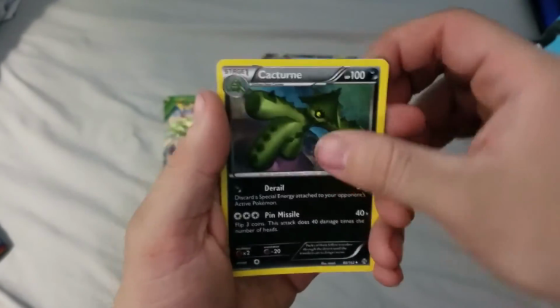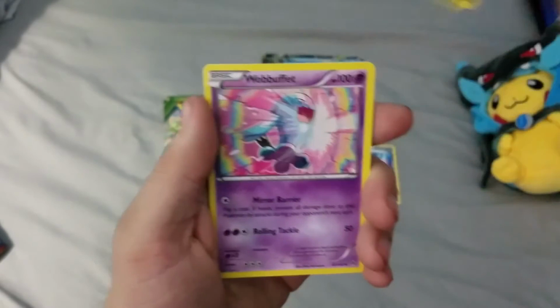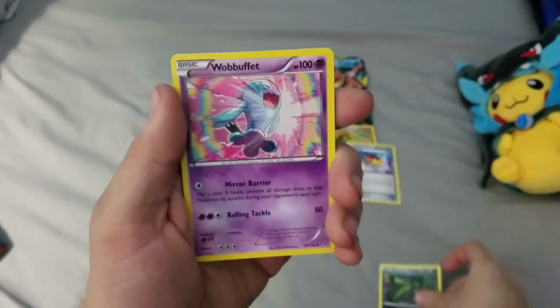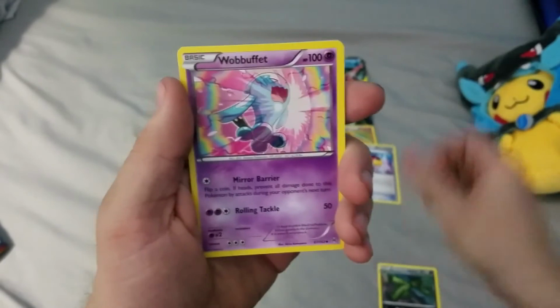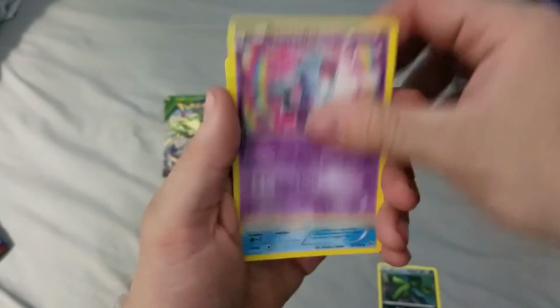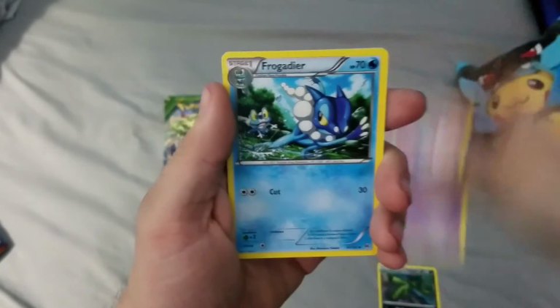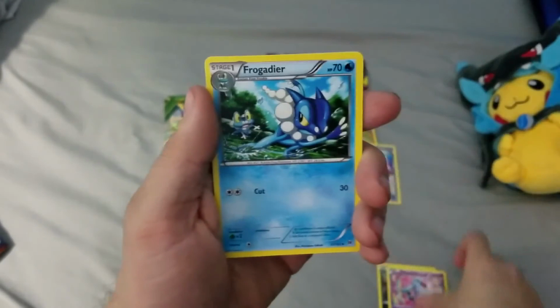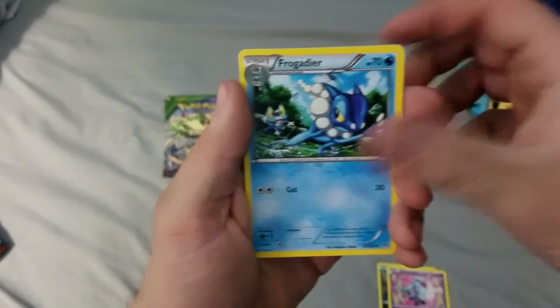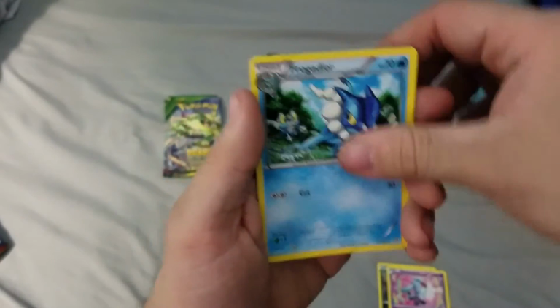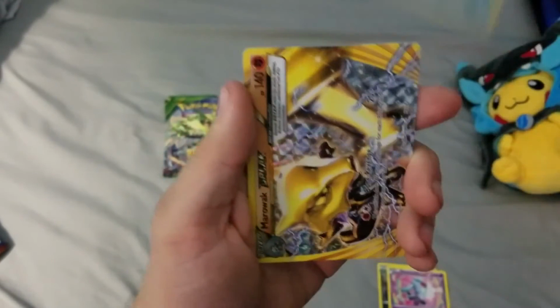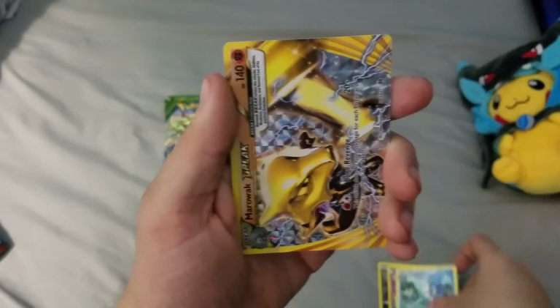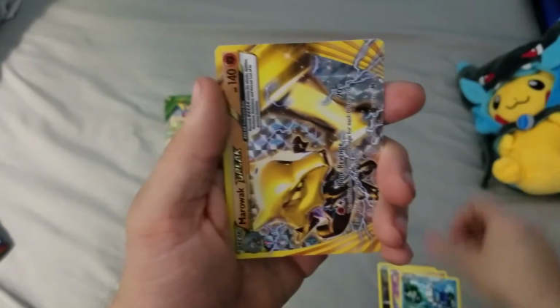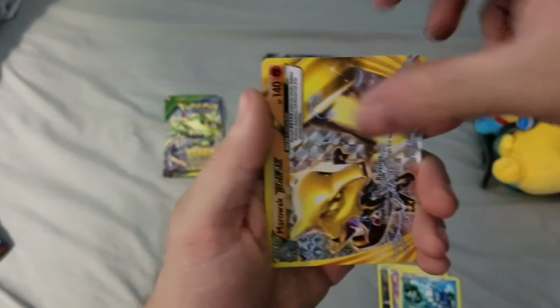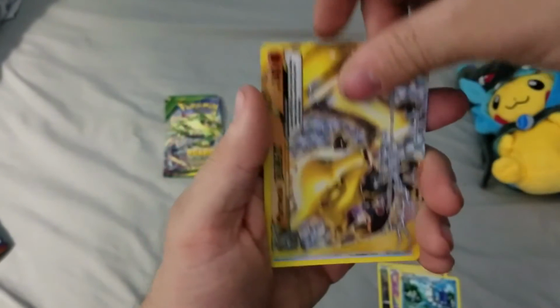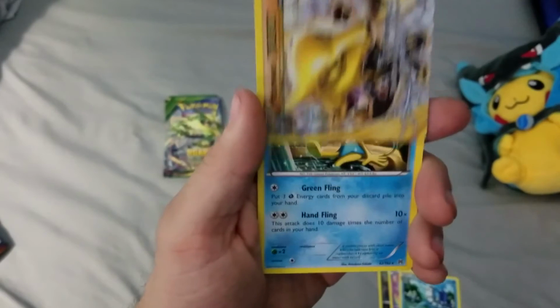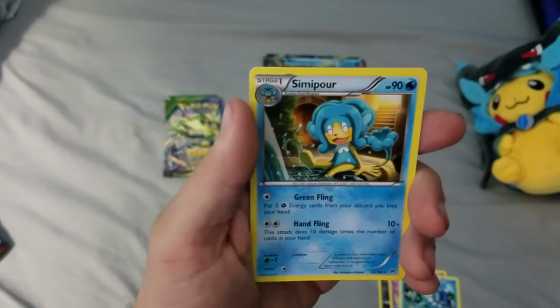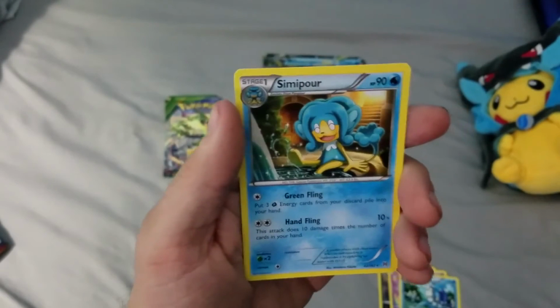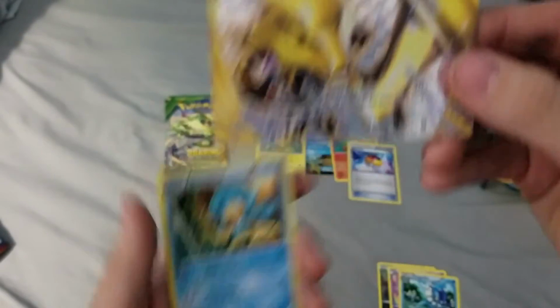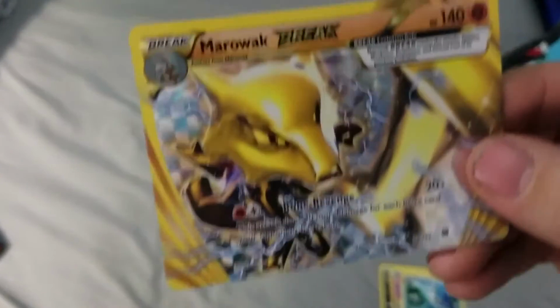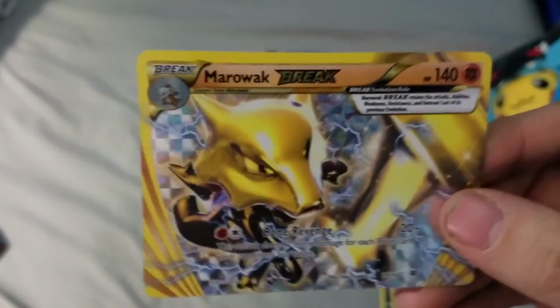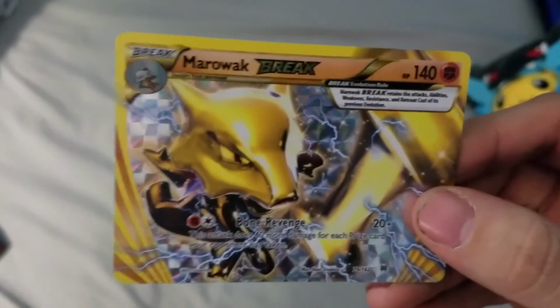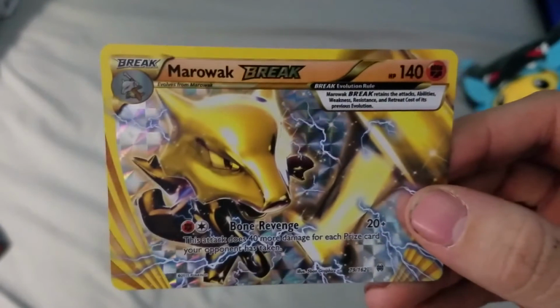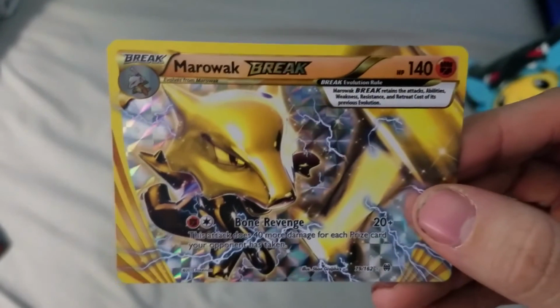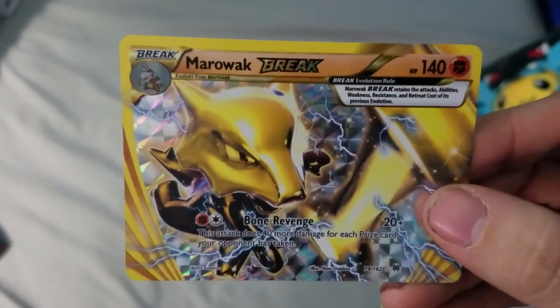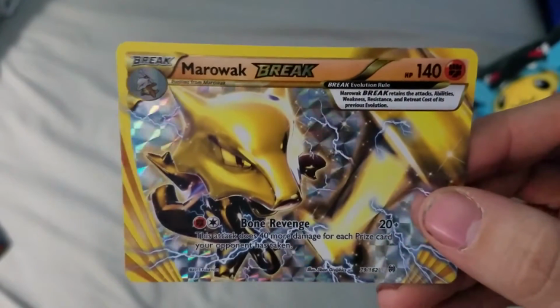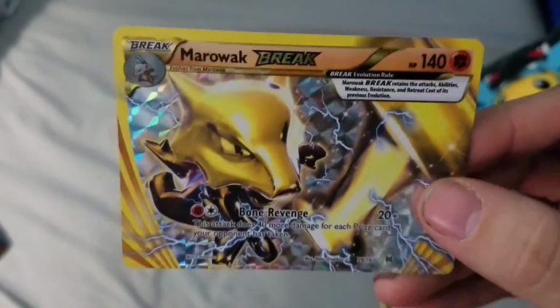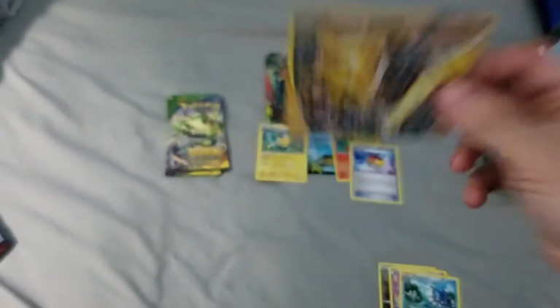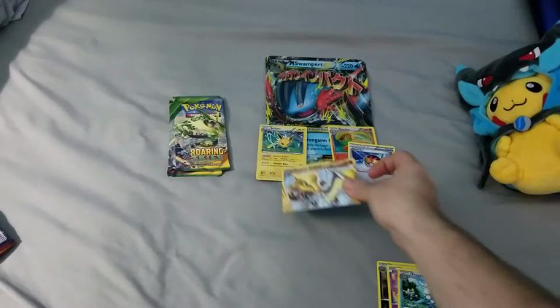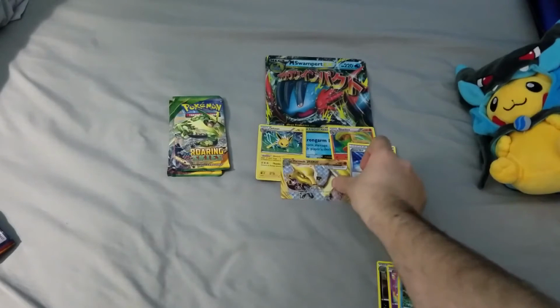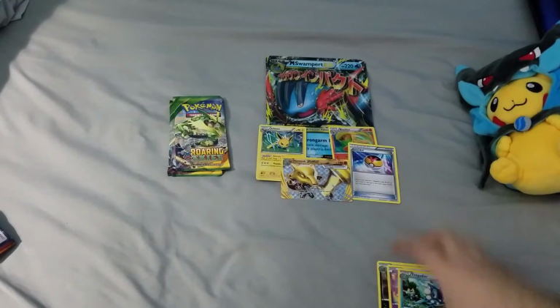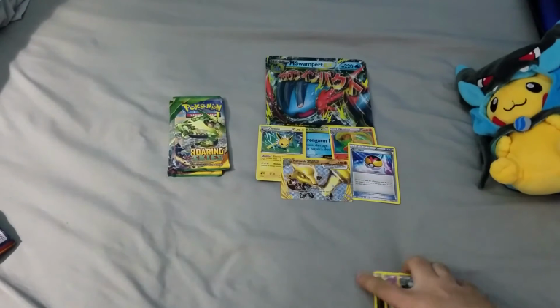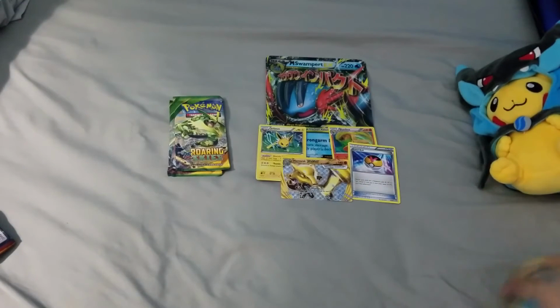A Cacturn, Wobbuffet, a Frogadier, and a Marowak Break — very nice. About time we pulled something good.